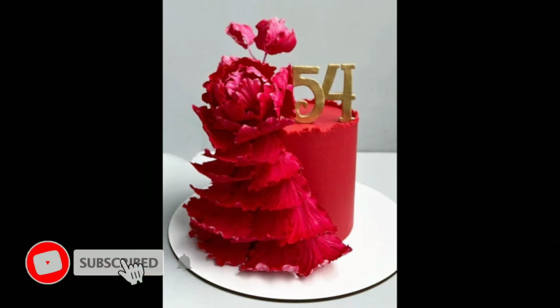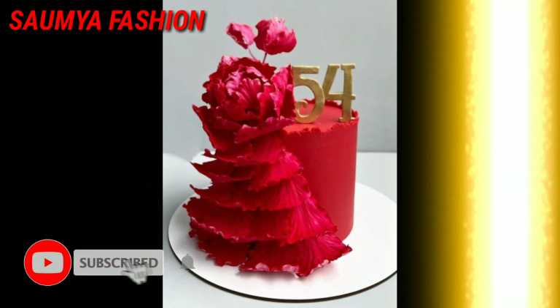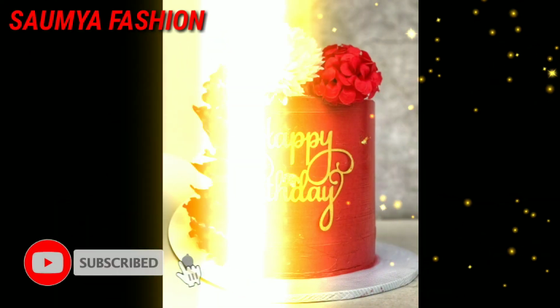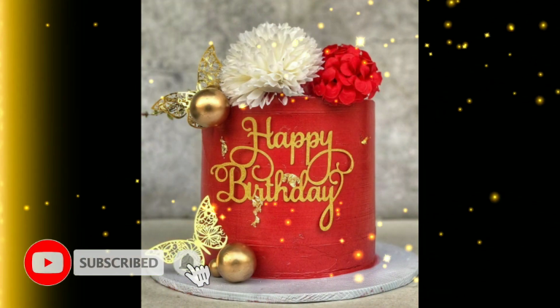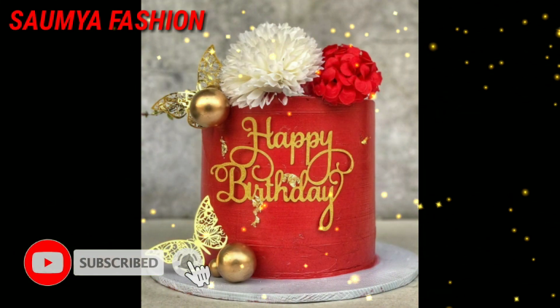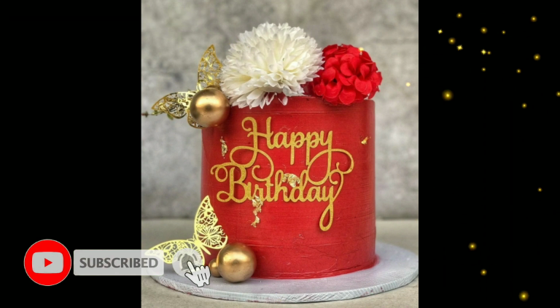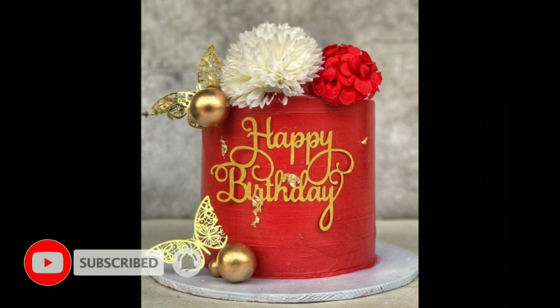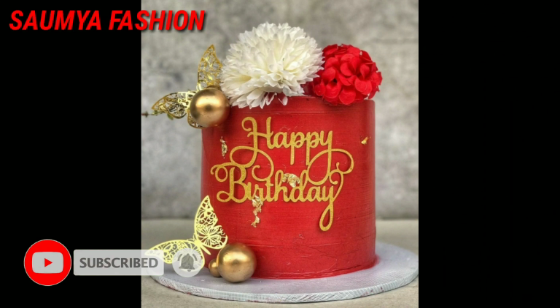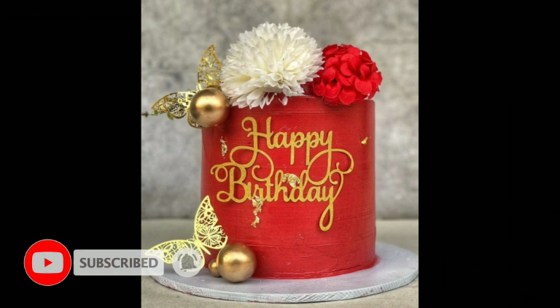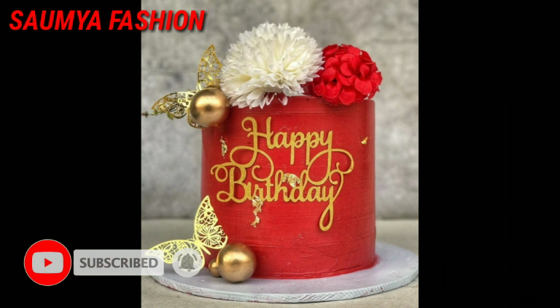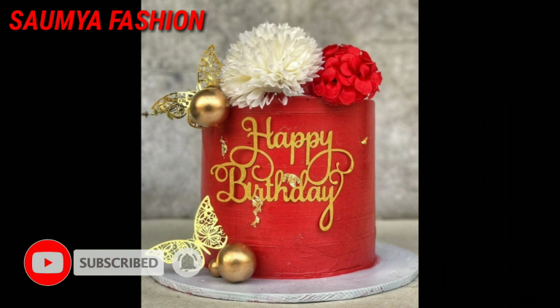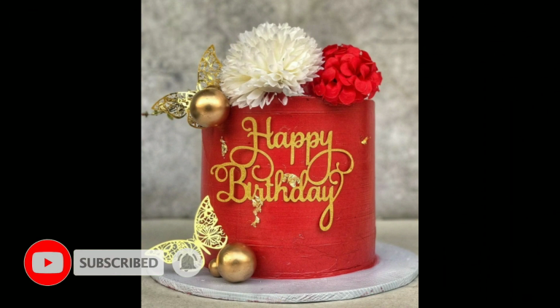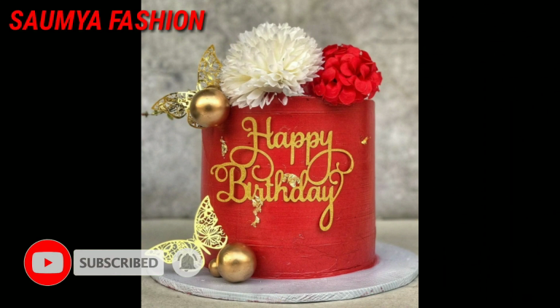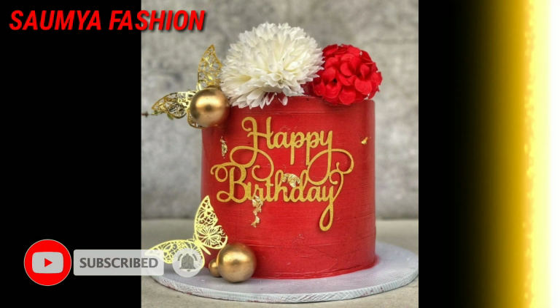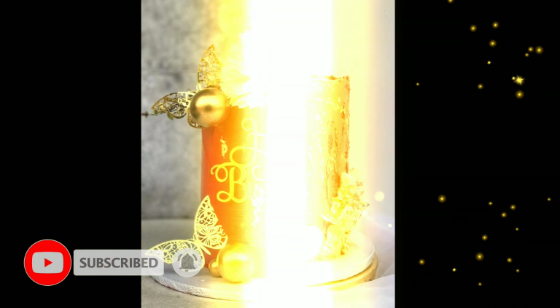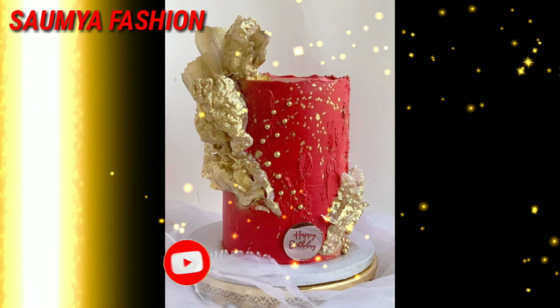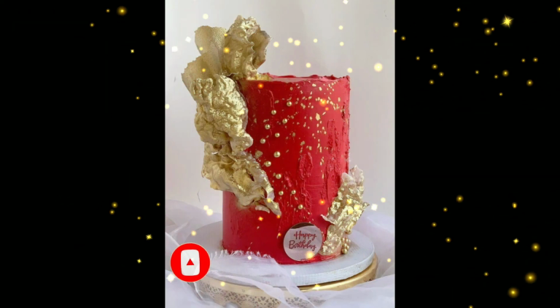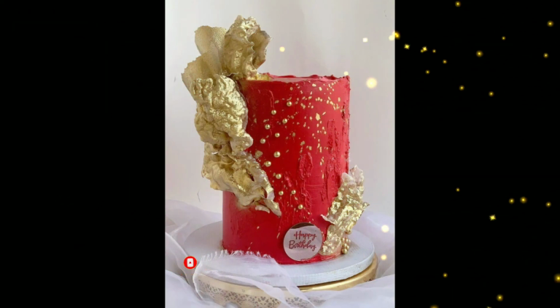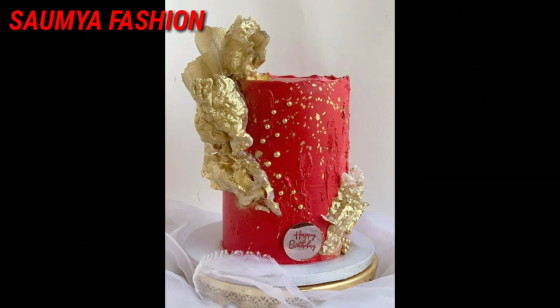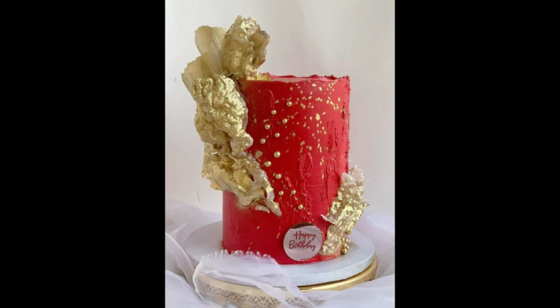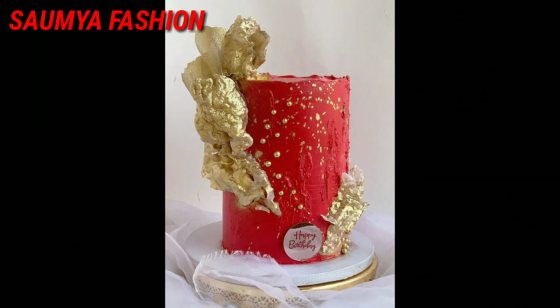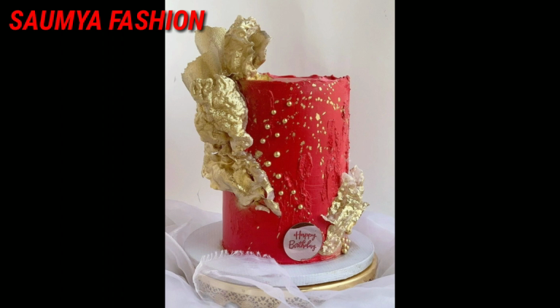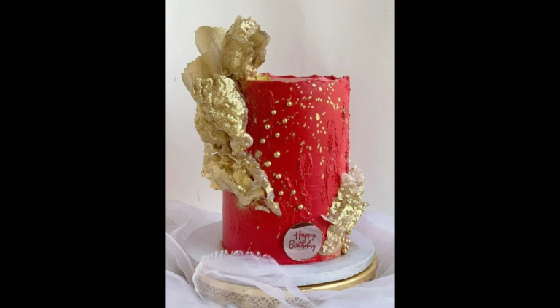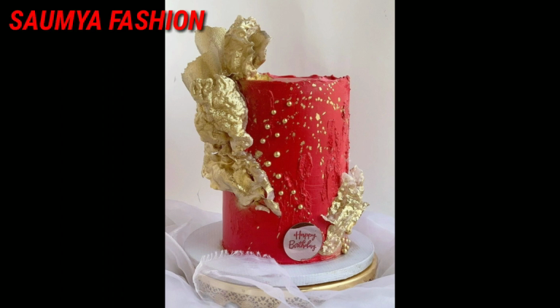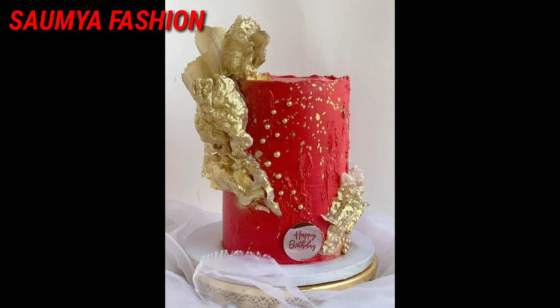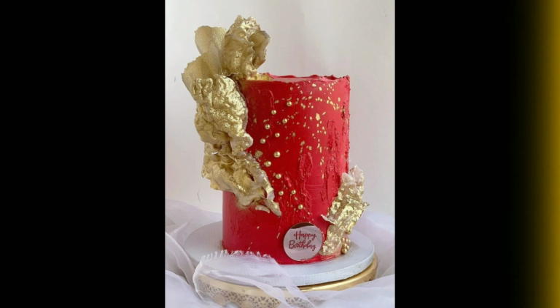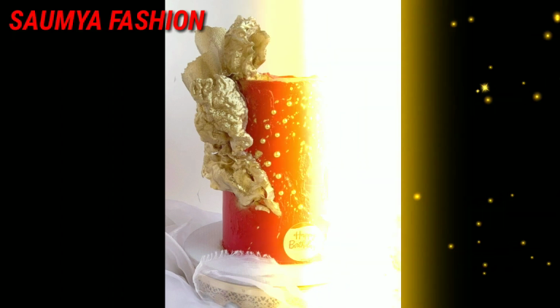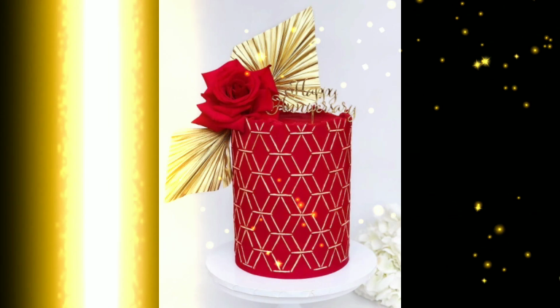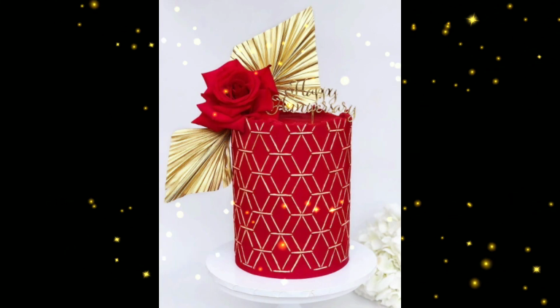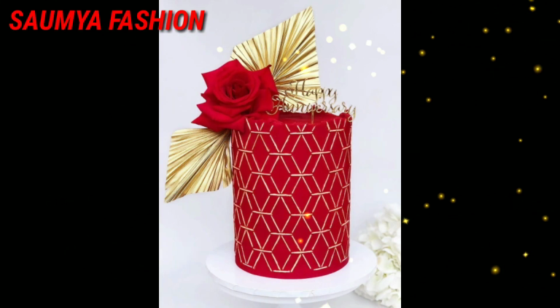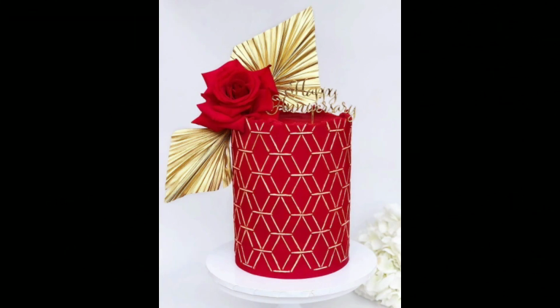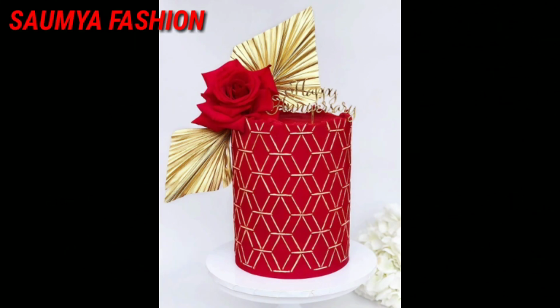In today's video, you will get a unique color cake design technique. You can try beautiful red color cake design ideas.